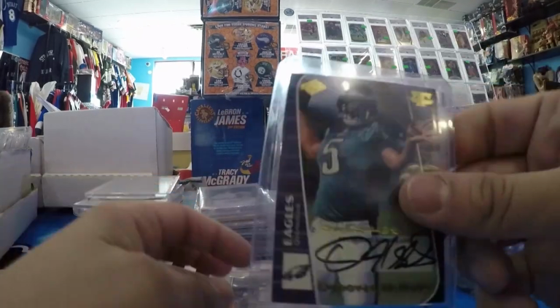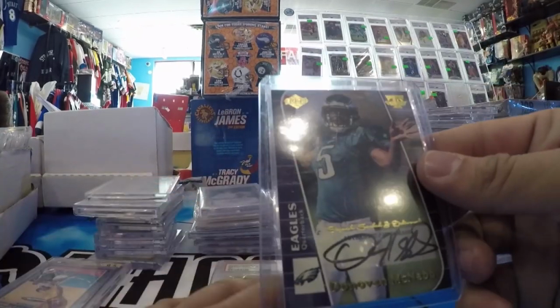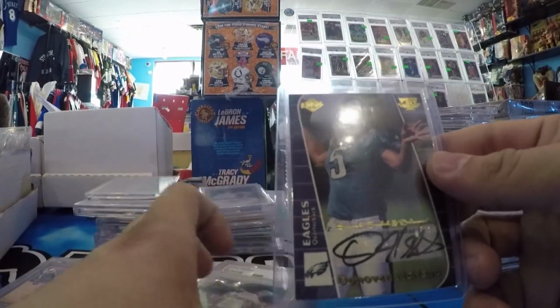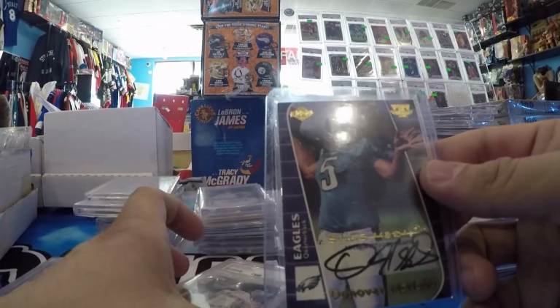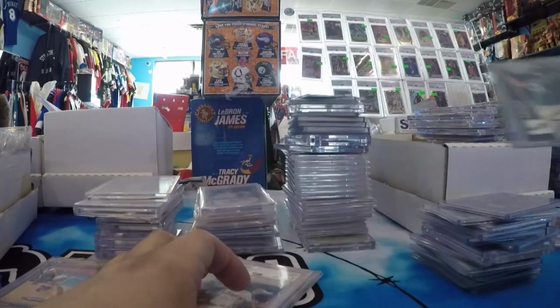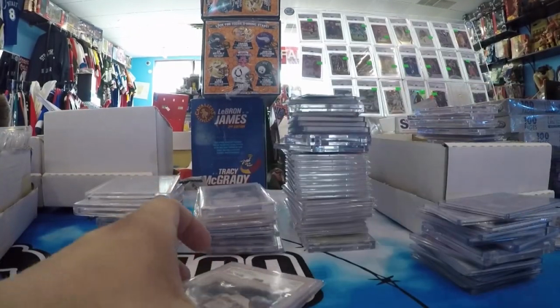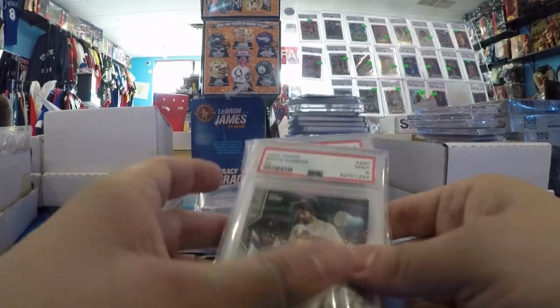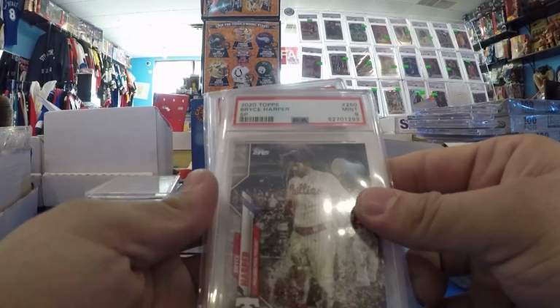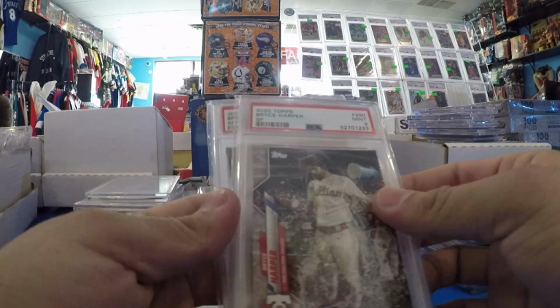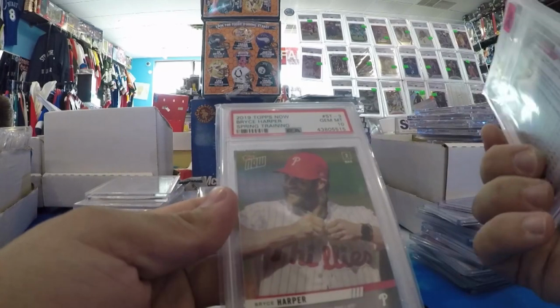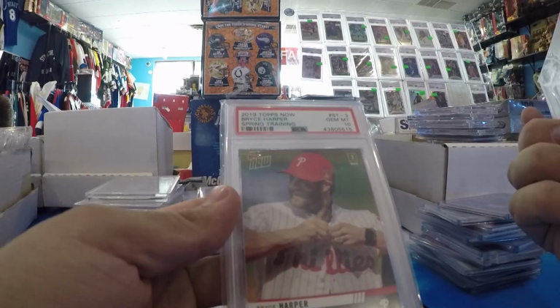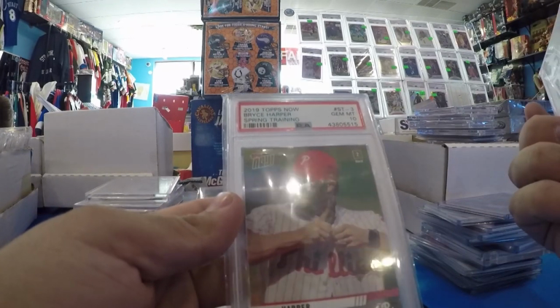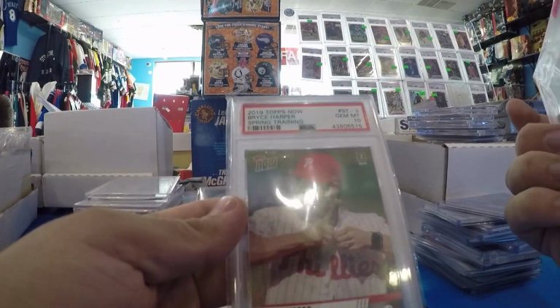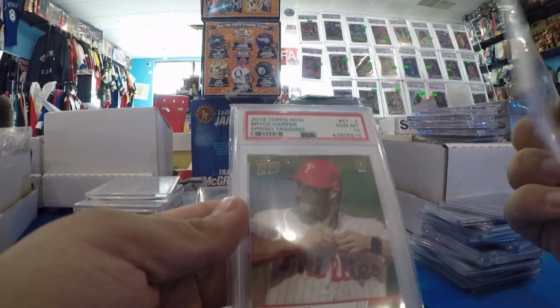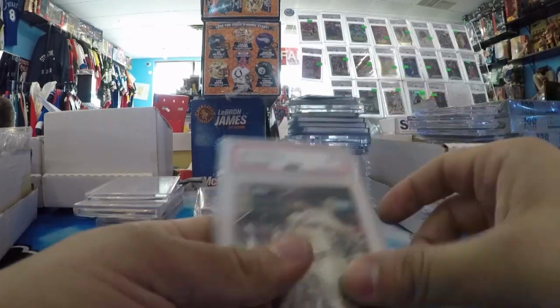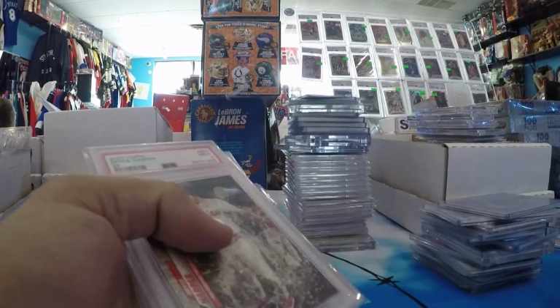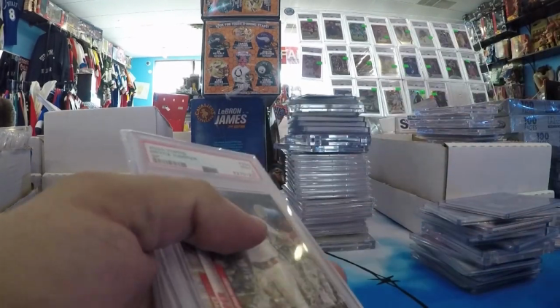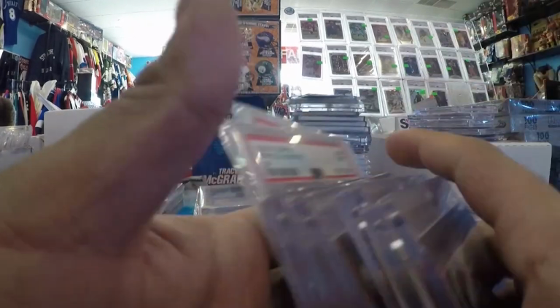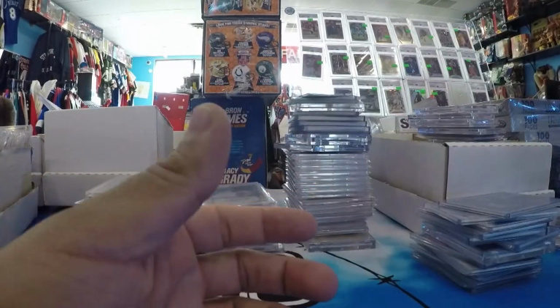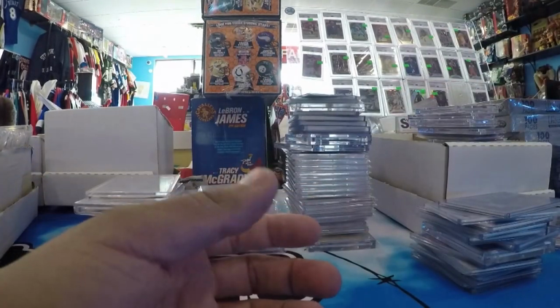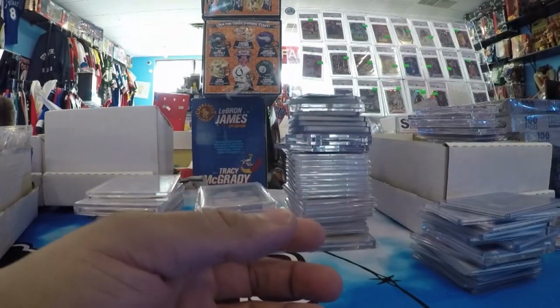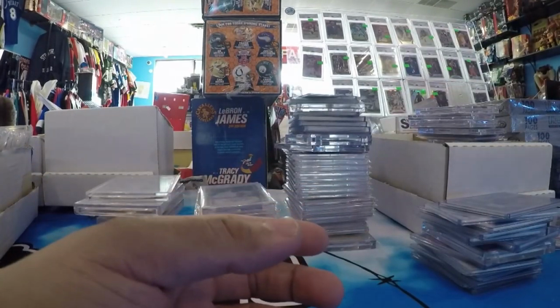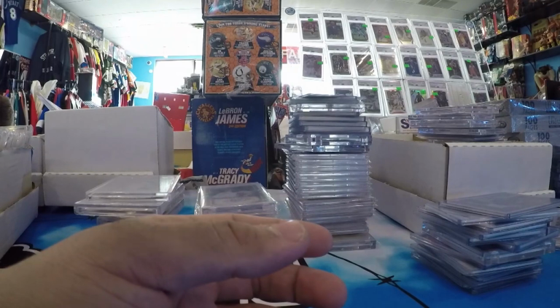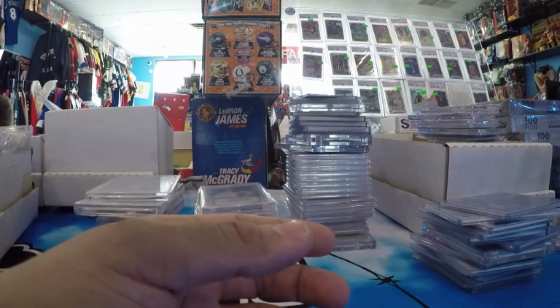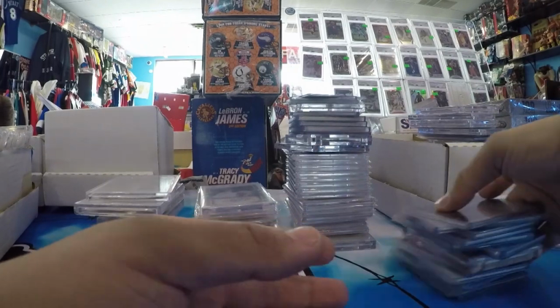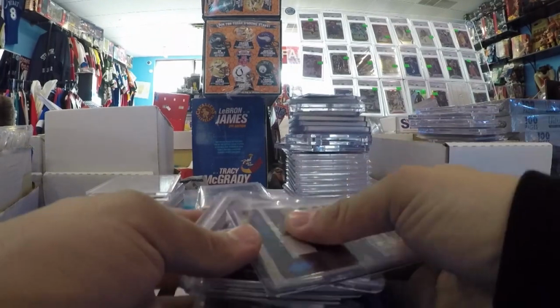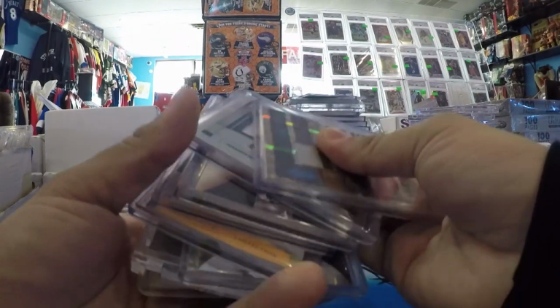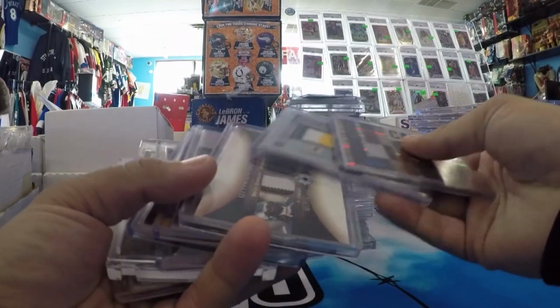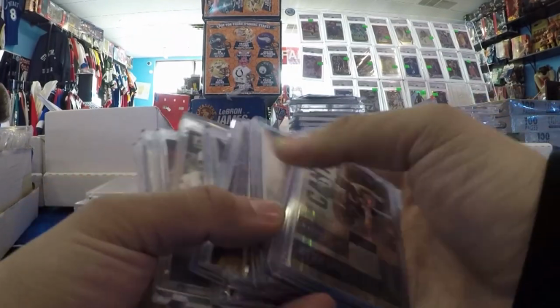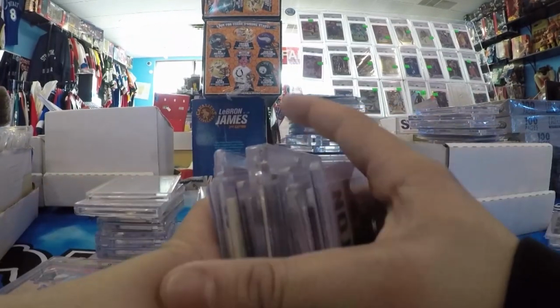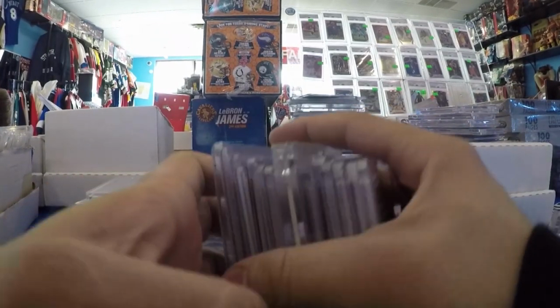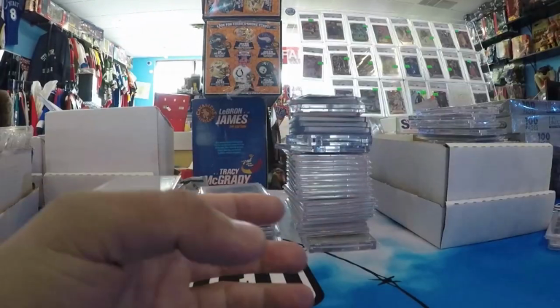Donovan McNabb Collector's Edge Rookie Auto. A little Bryce Harper SP, and a Bryce Harper Spring Training Topps Now, PSA 10. I think that's almost everything from Atlanta.